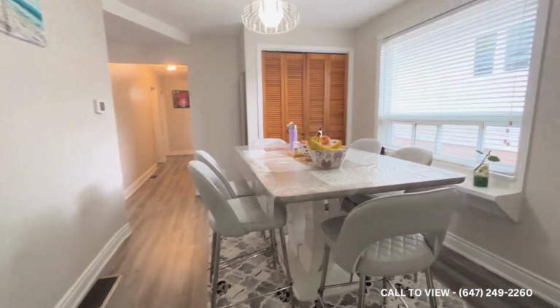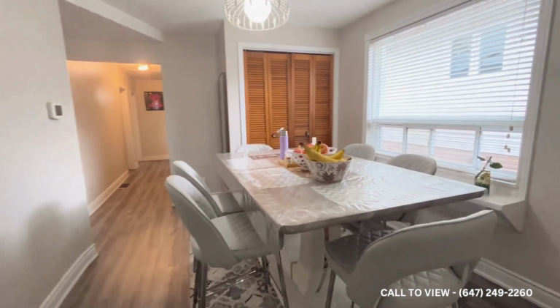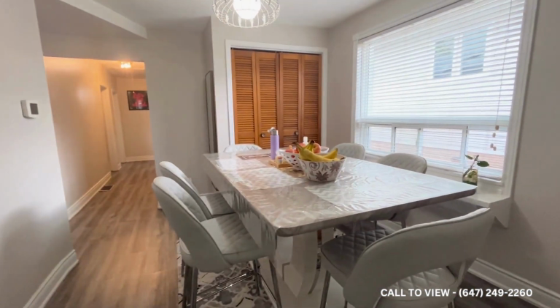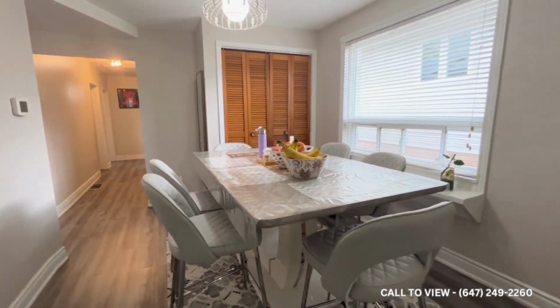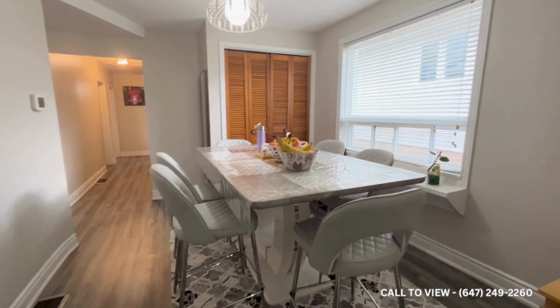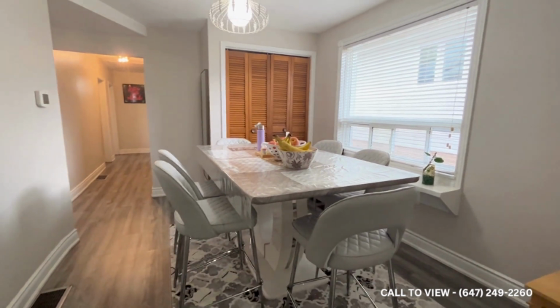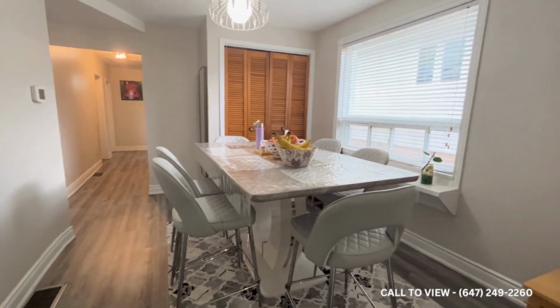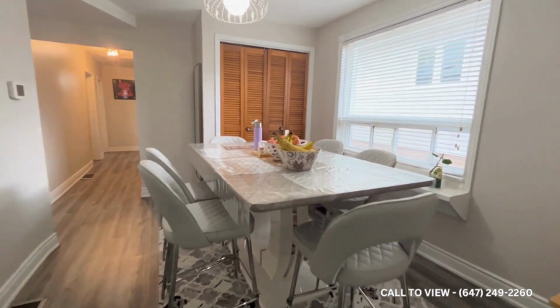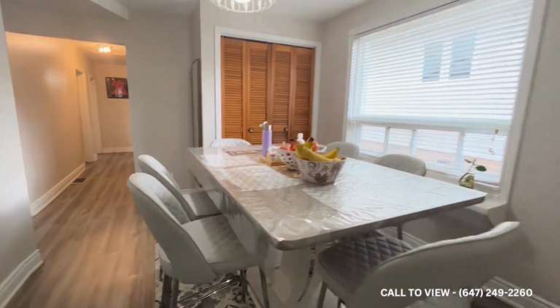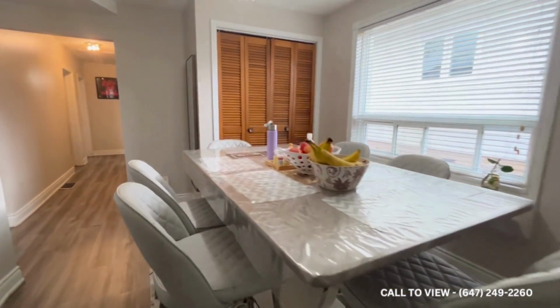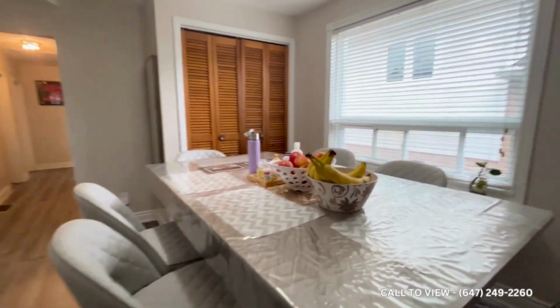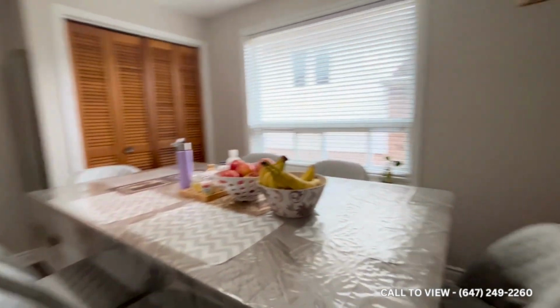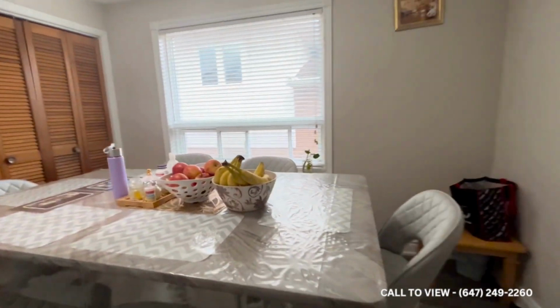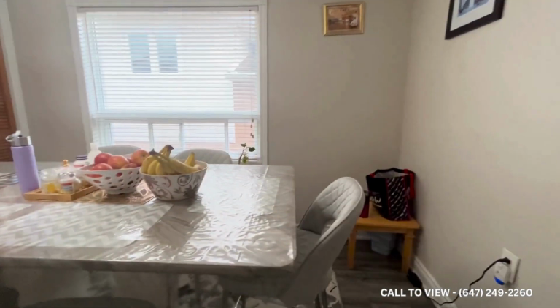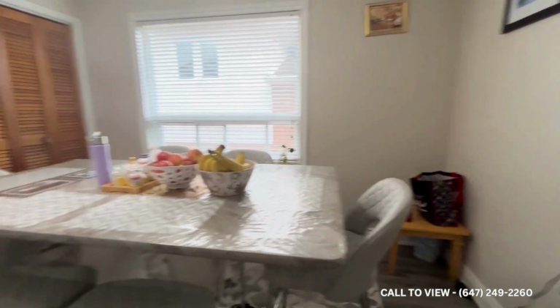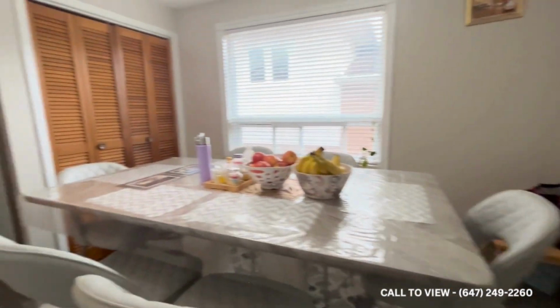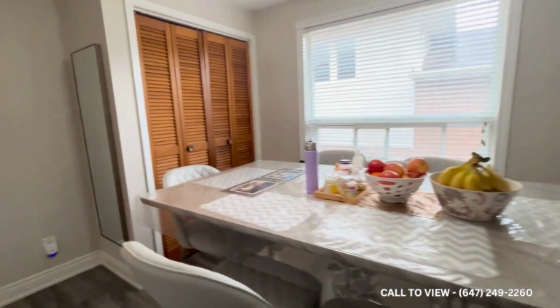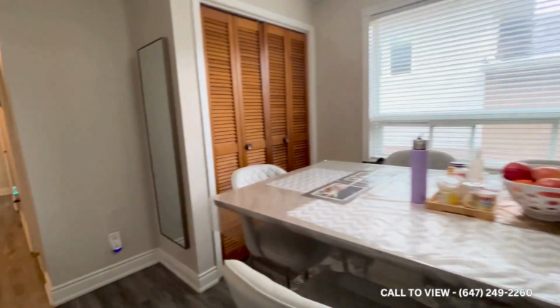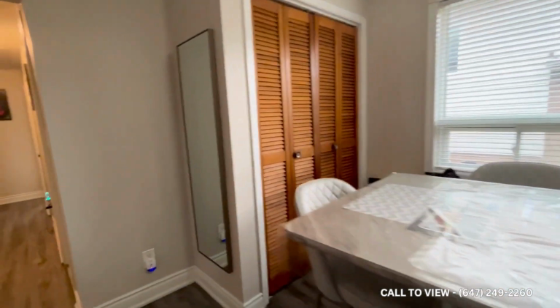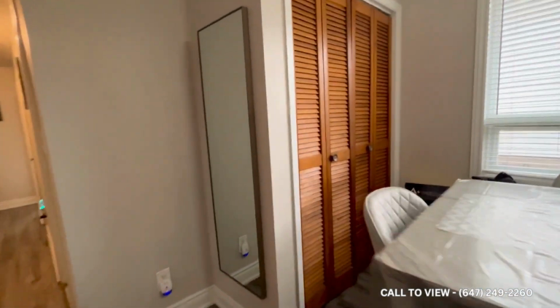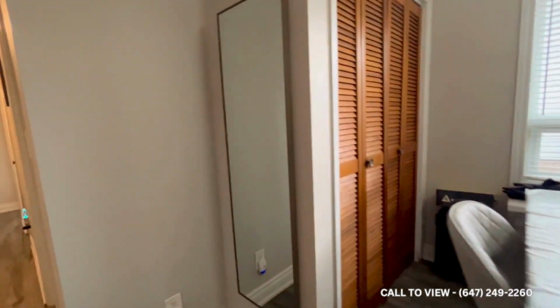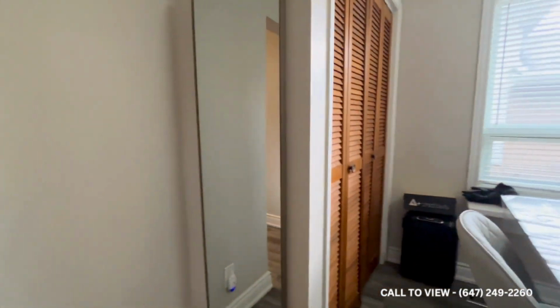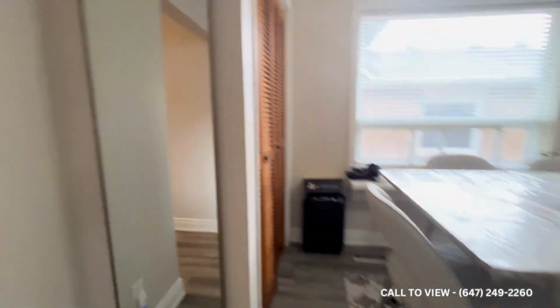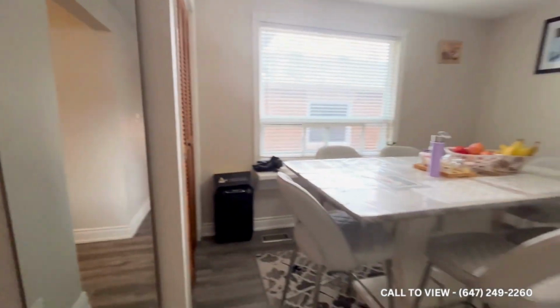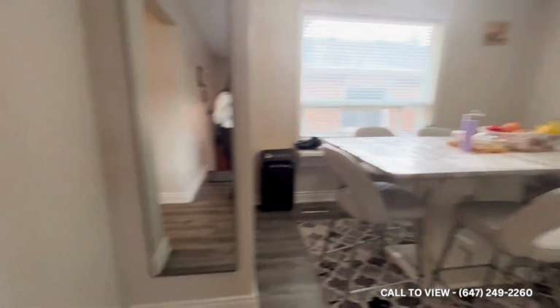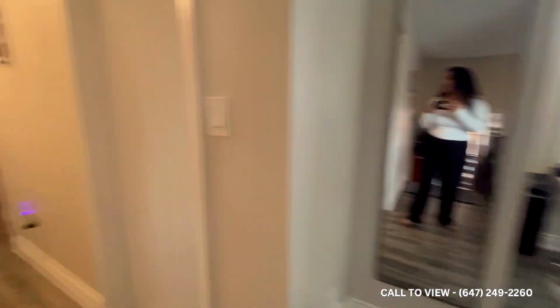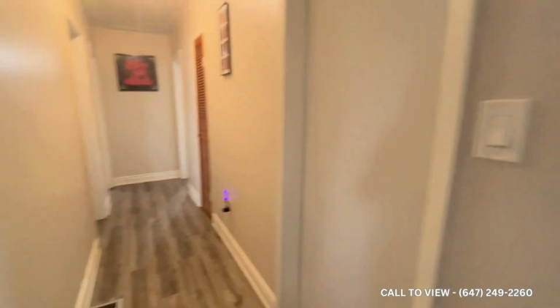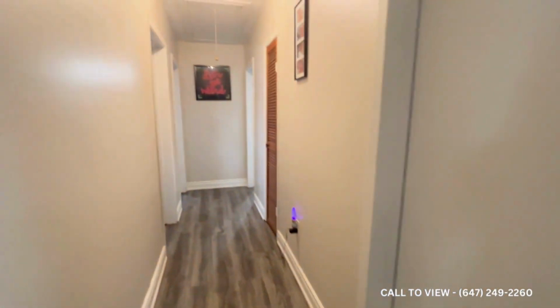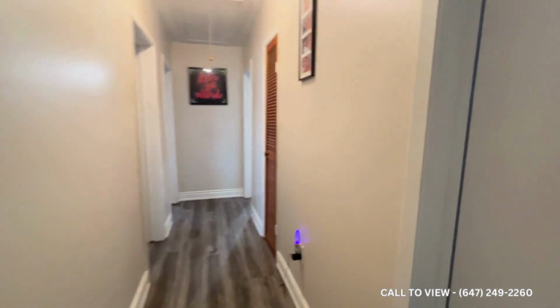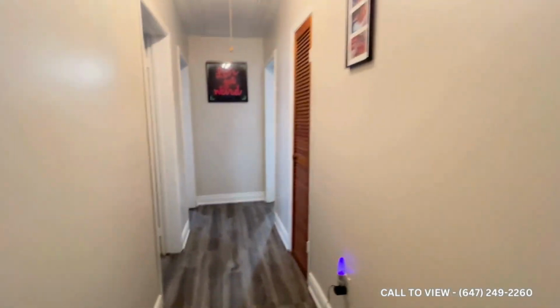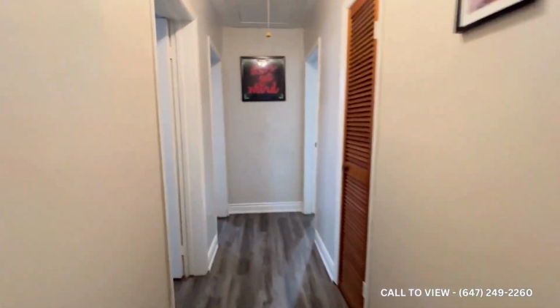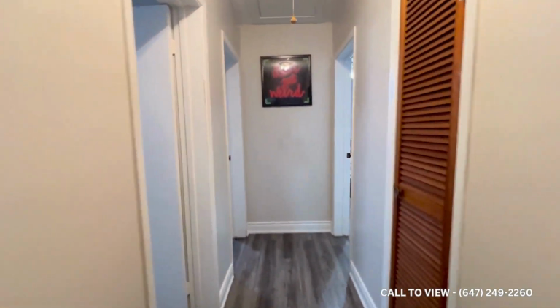Moving forward, they have a separate dining area. So the living area is spacious, the dining area is spacious, and the kitchen is spacious. This is a very nice, neat, and clean spacious detached house.